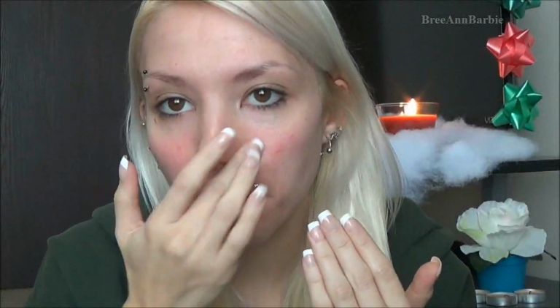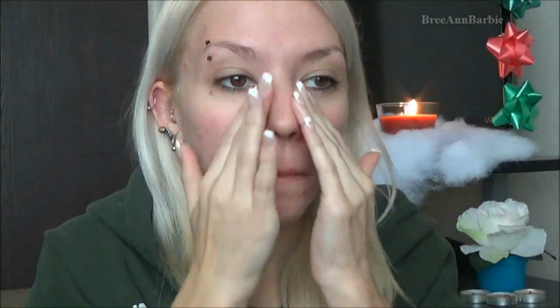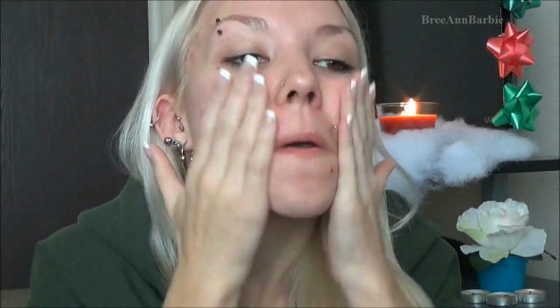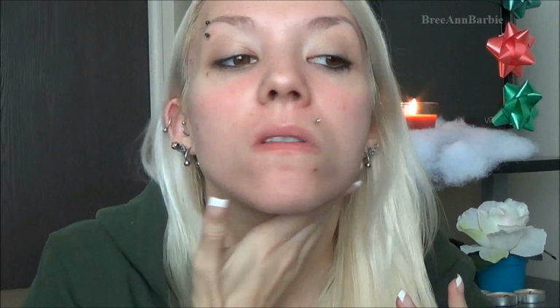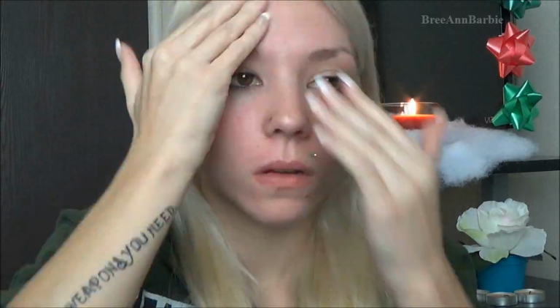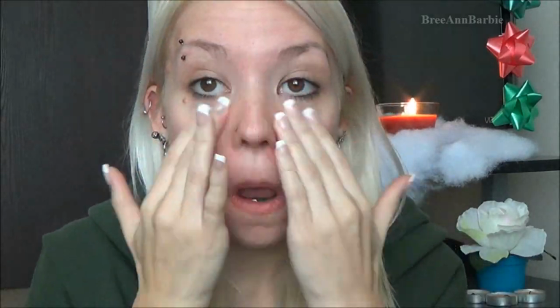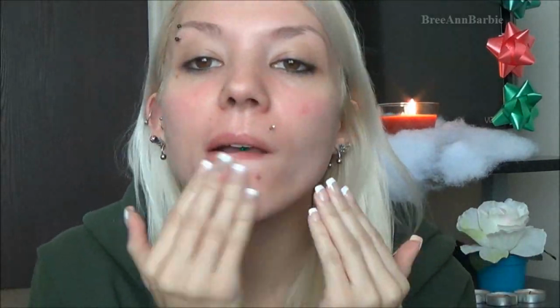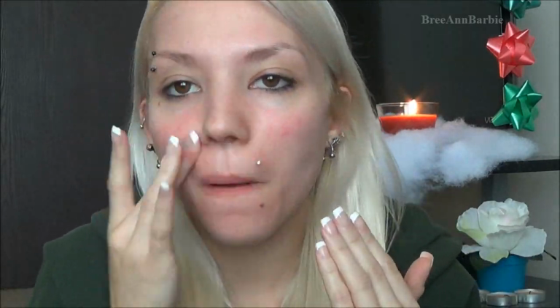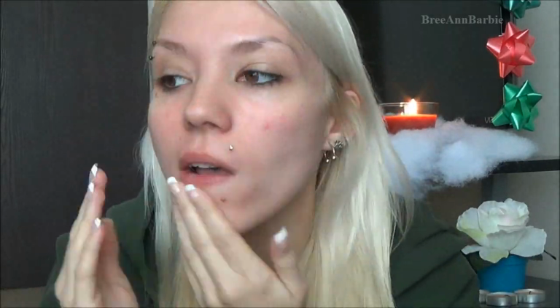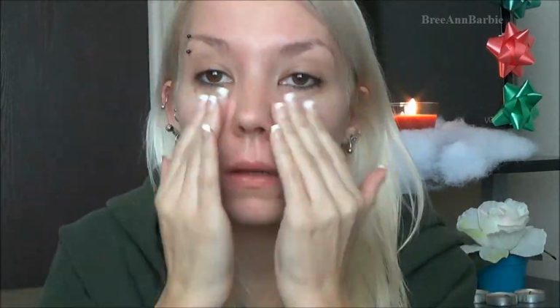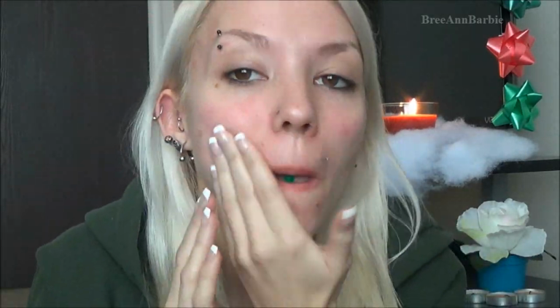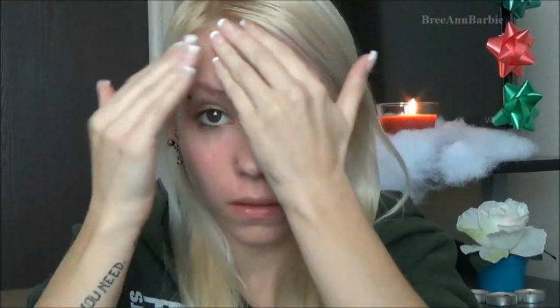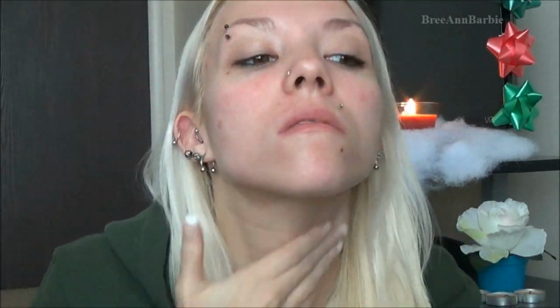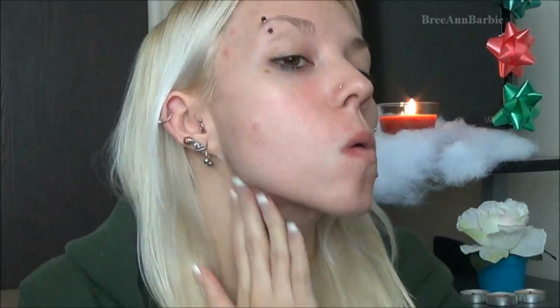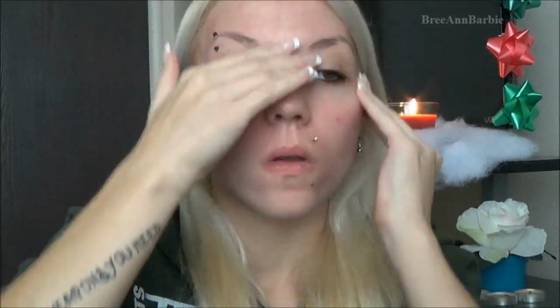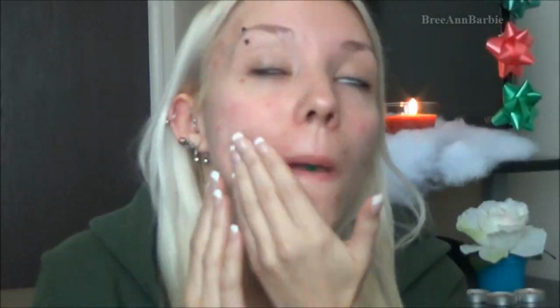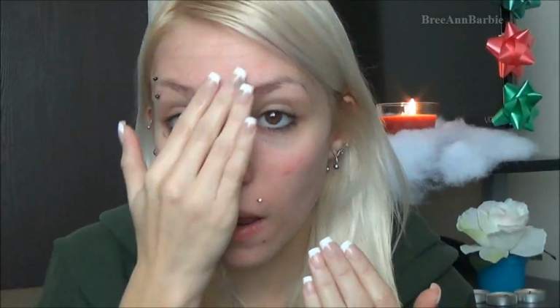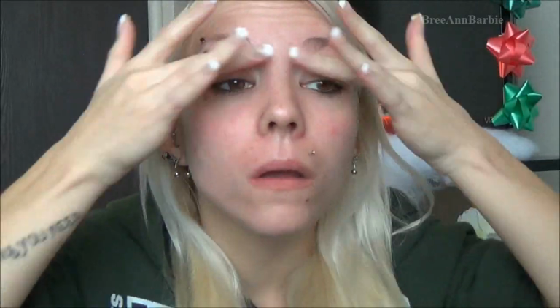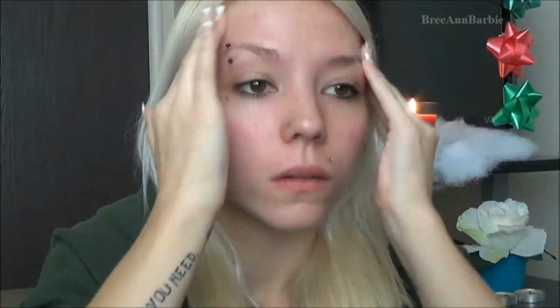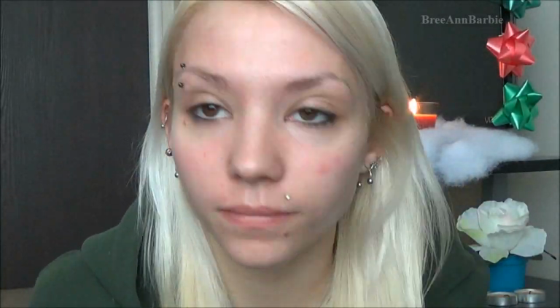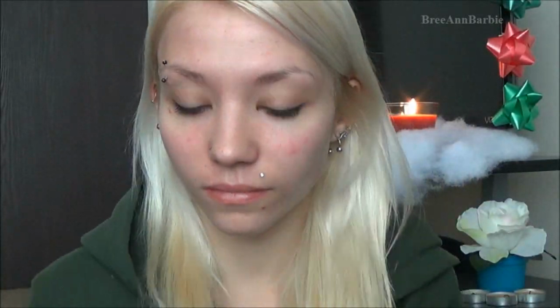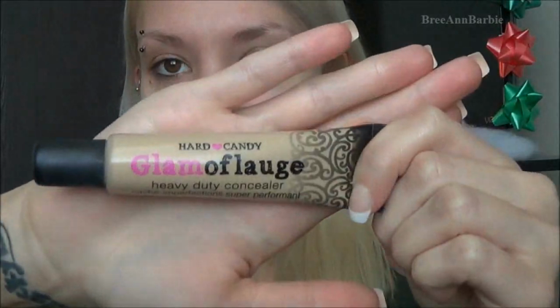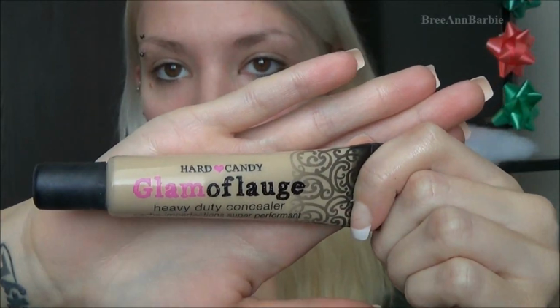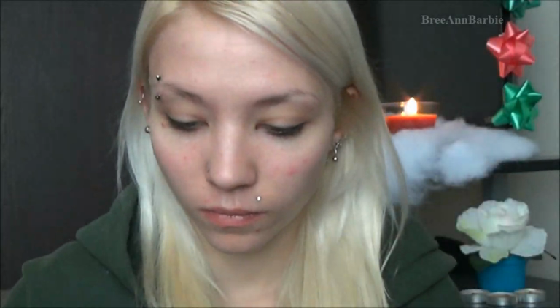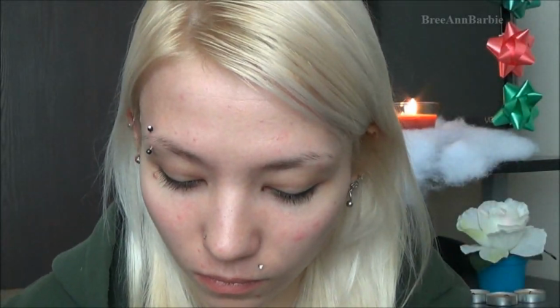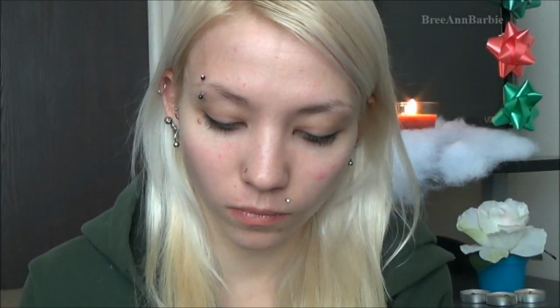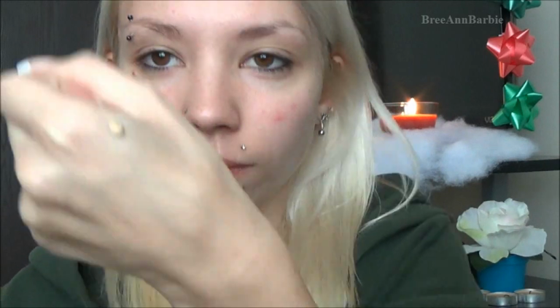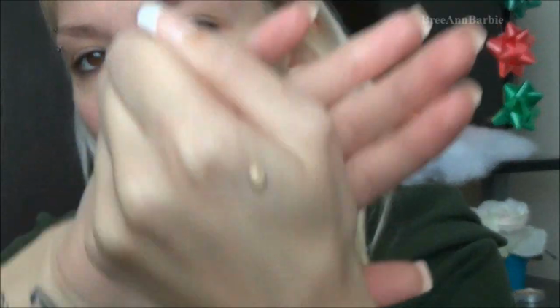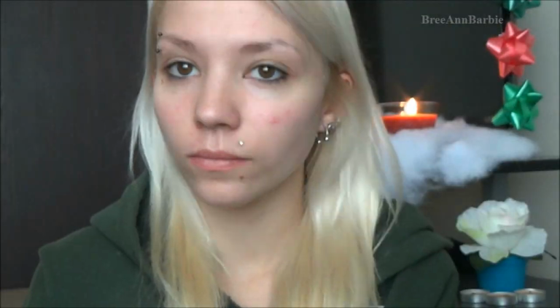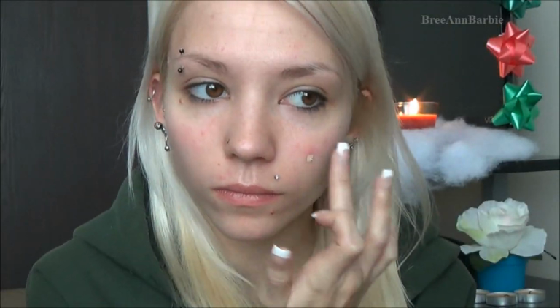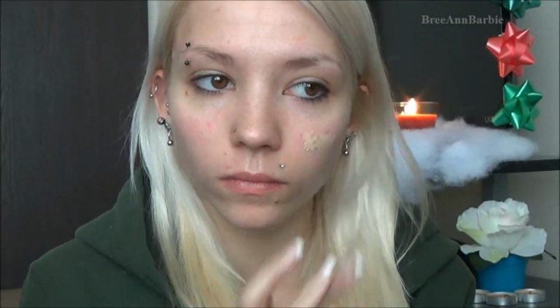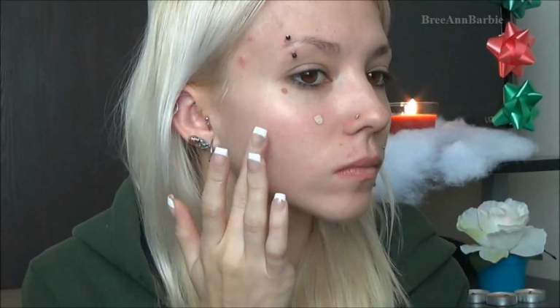Then I'm going to be using a face primer. This is elf mineral infused face primer and we're just going to be rubbing this all over my face as well, just so we get a nice full coverage and a smooth base for all of our foundation, concealers, and everything that we are going to be applying on to our face.